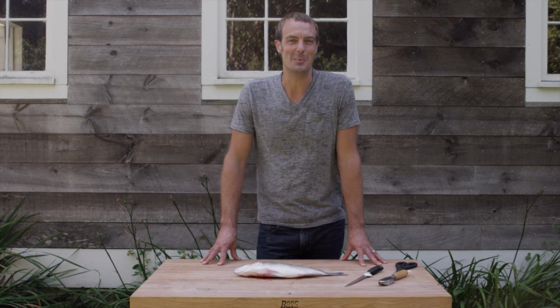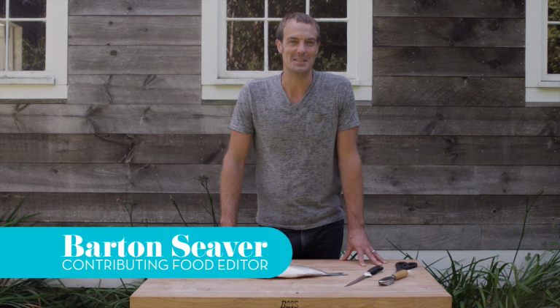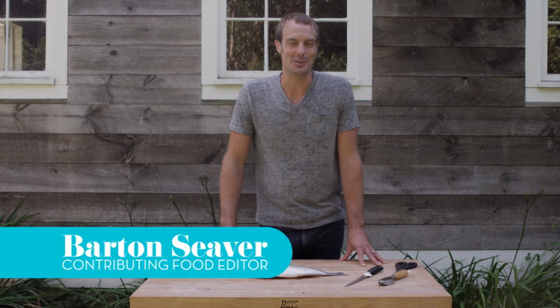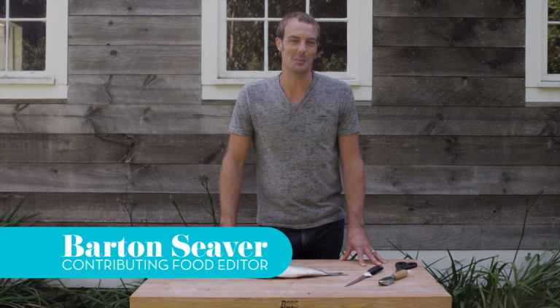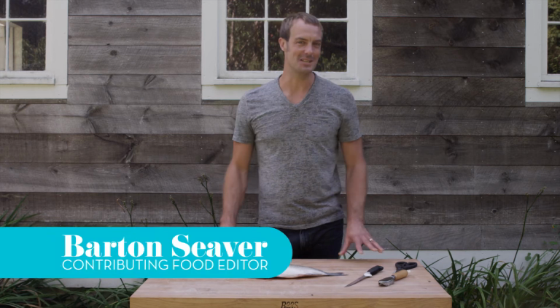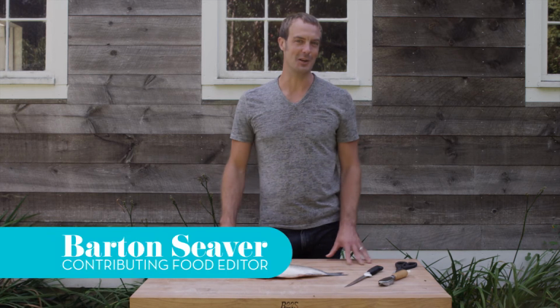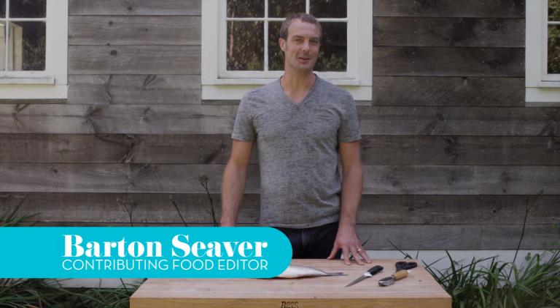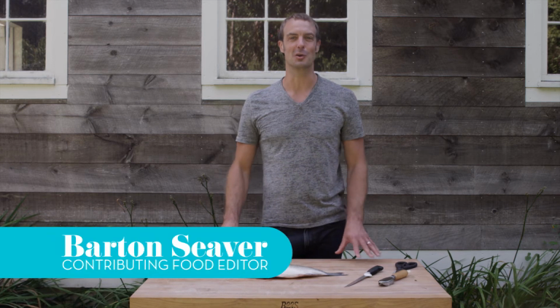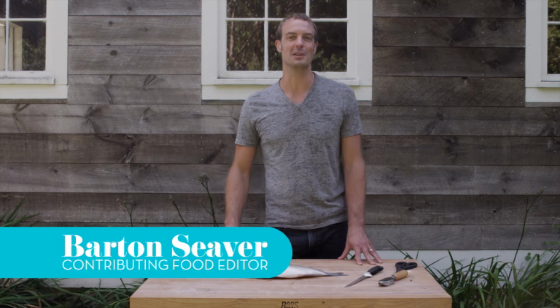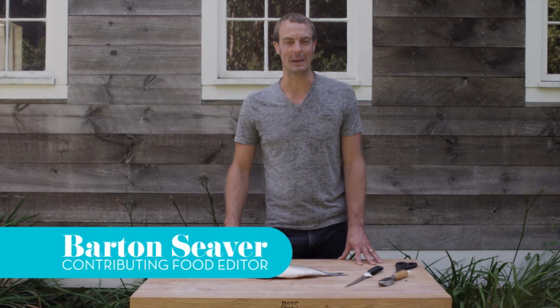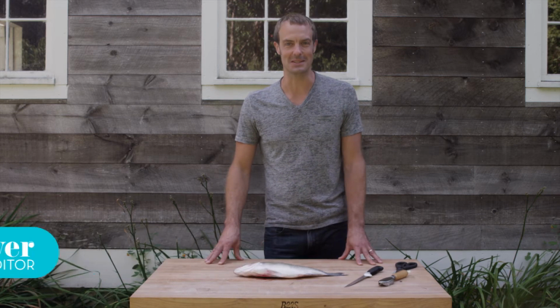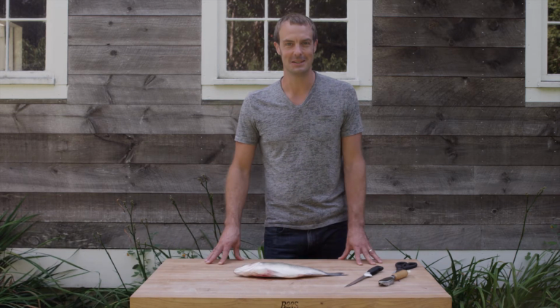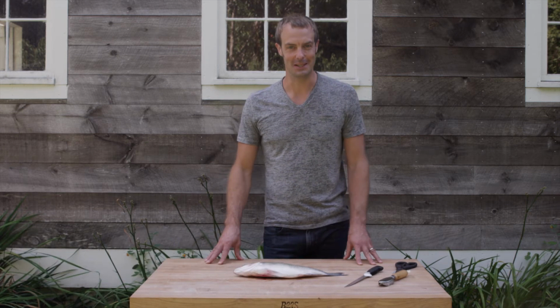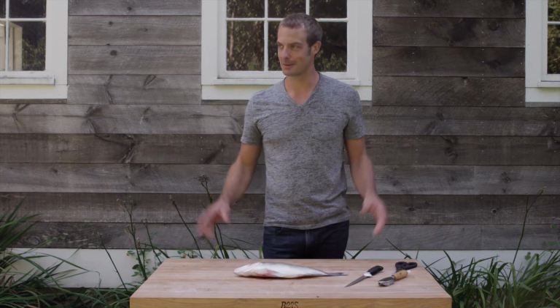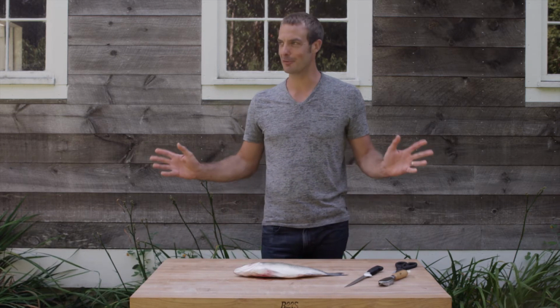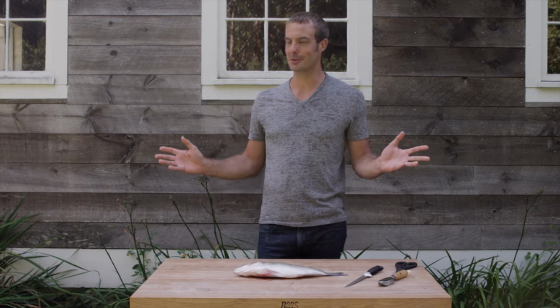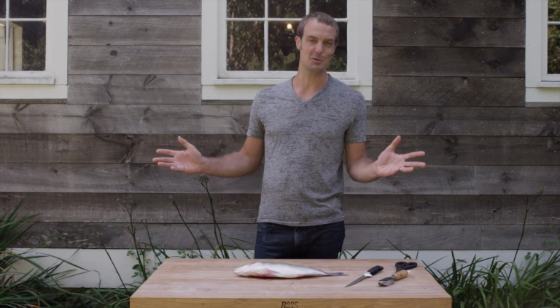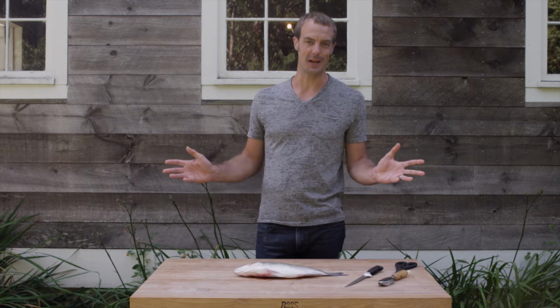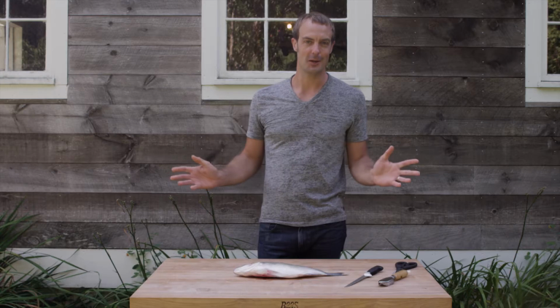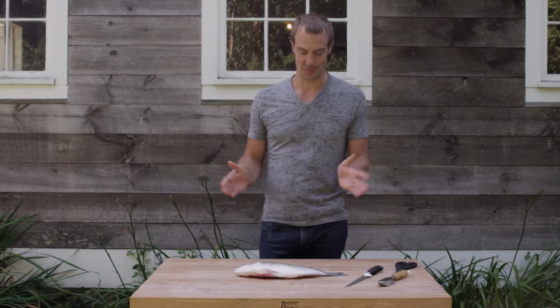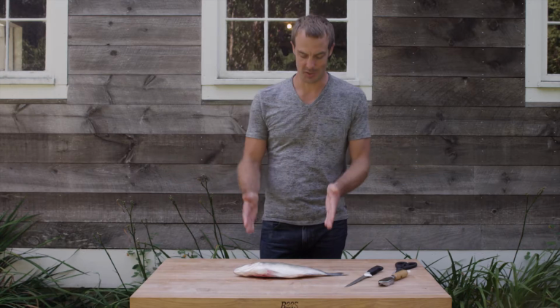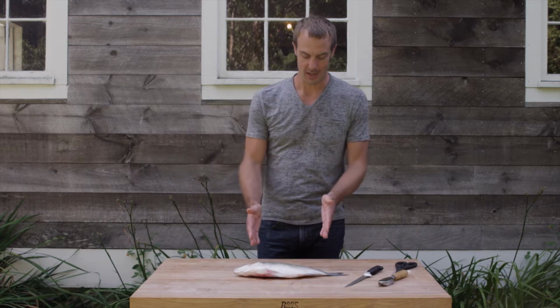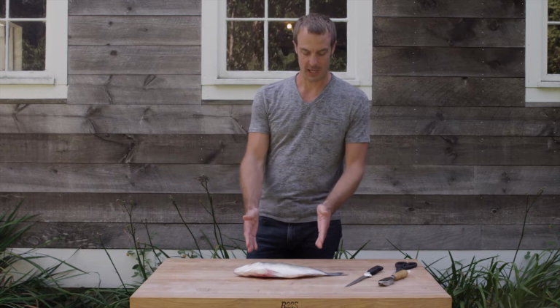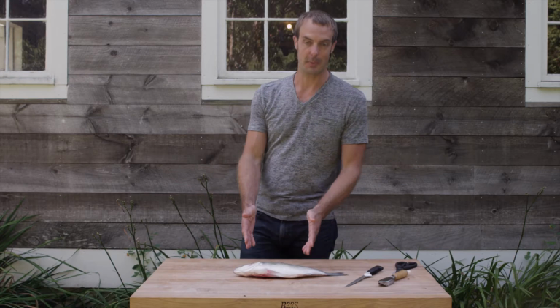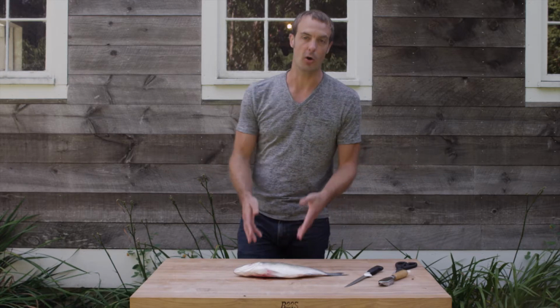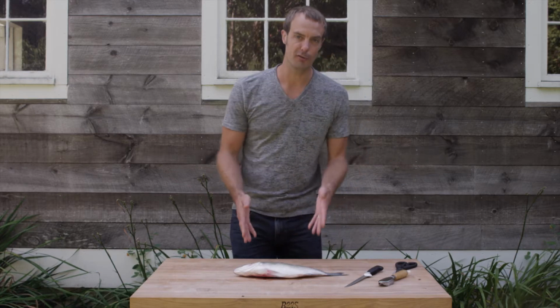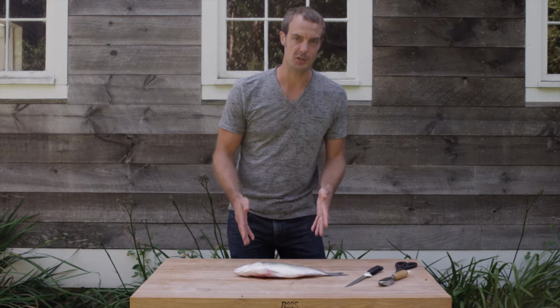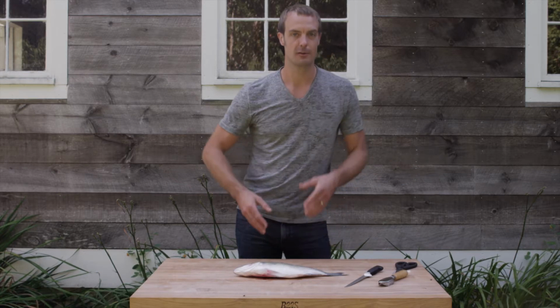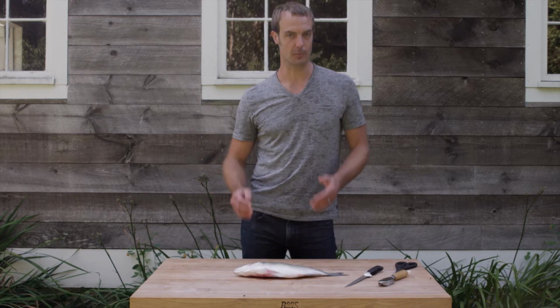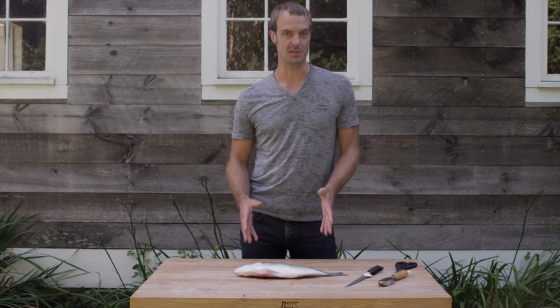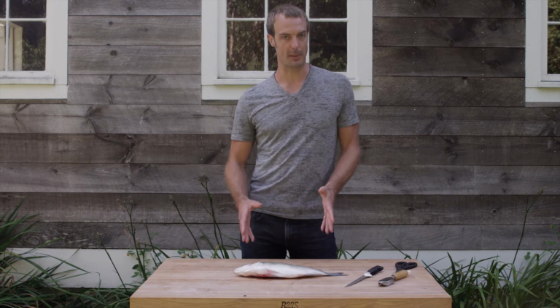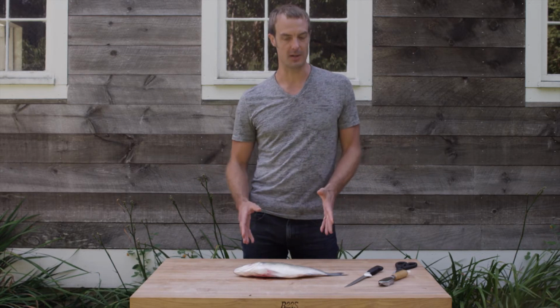I'm Barton Seaver, contributing seafood editor for Coastal Living Magazine, and here on my farm on the coast of Maine we're going to be showing you how to prepare a whole fish for a roasting preparation.